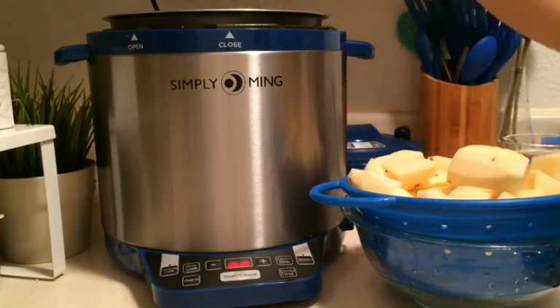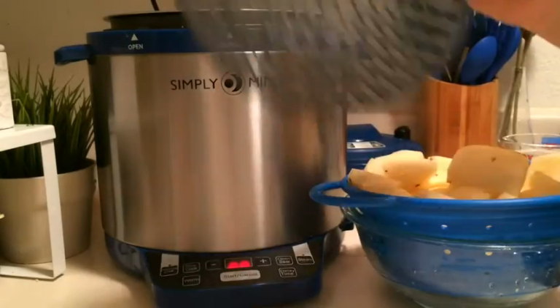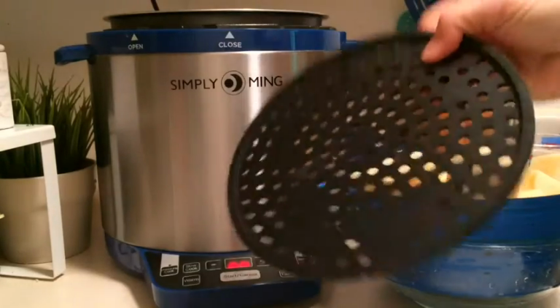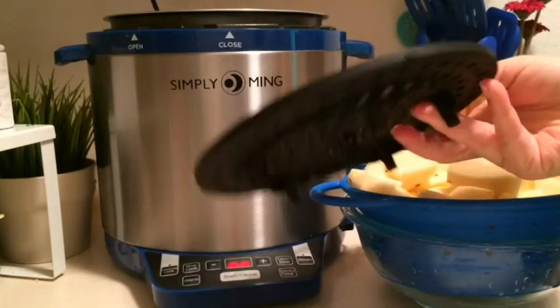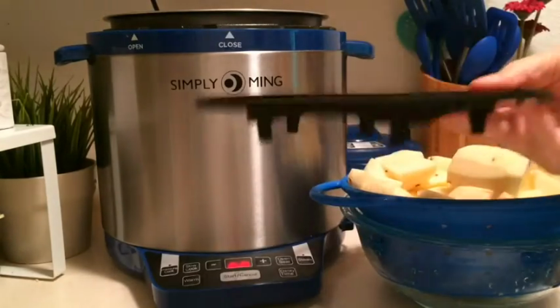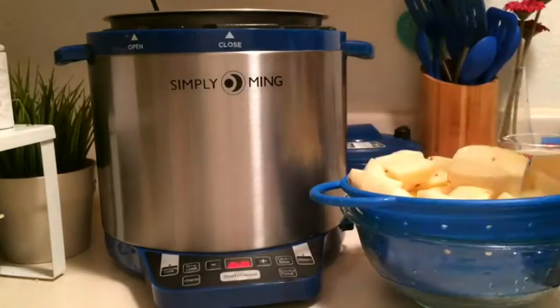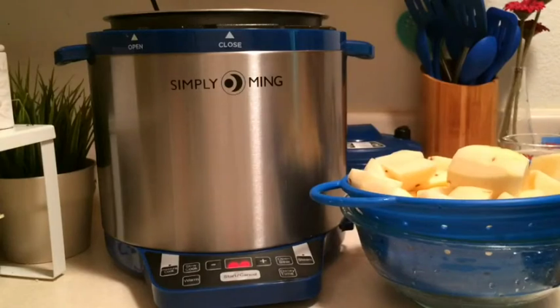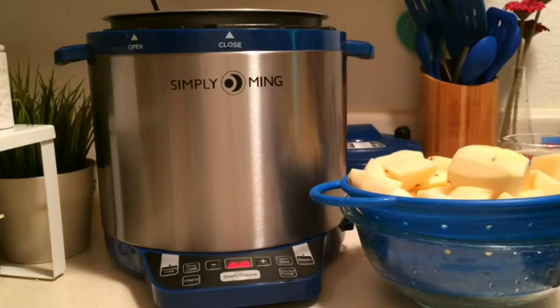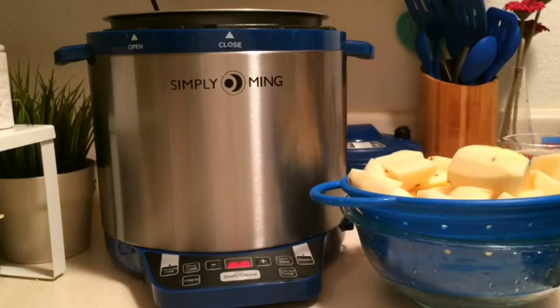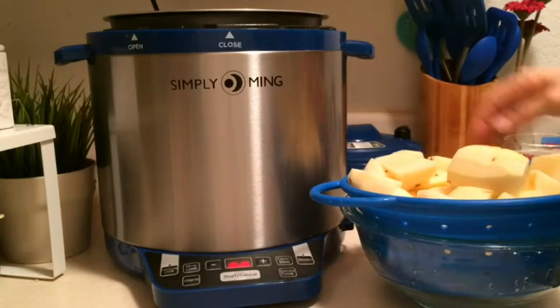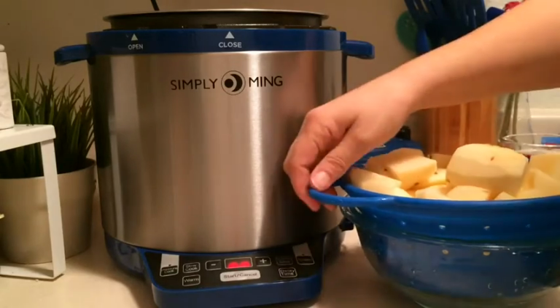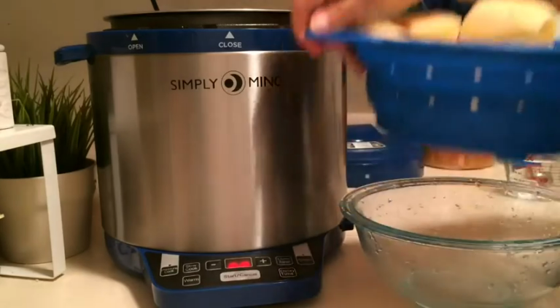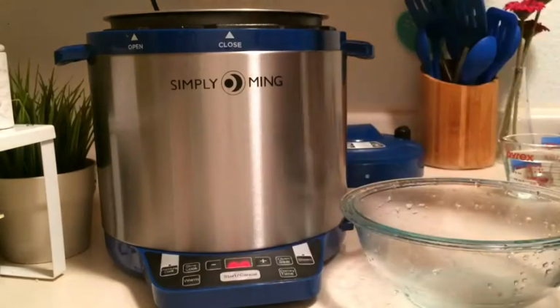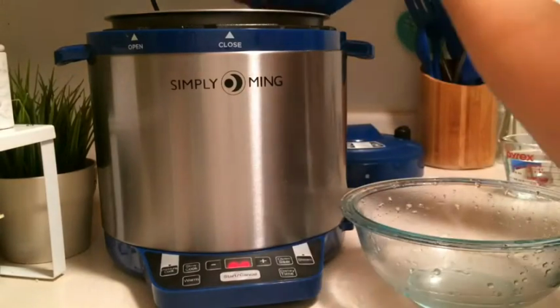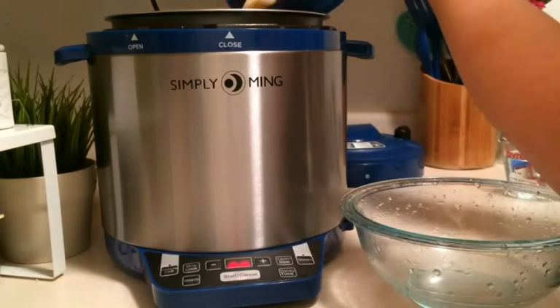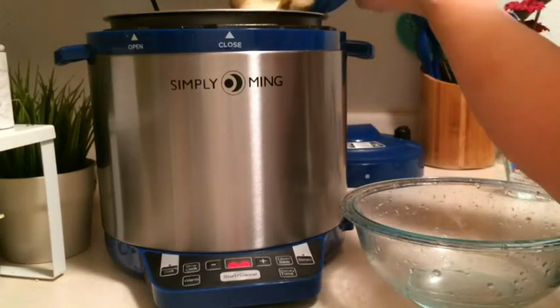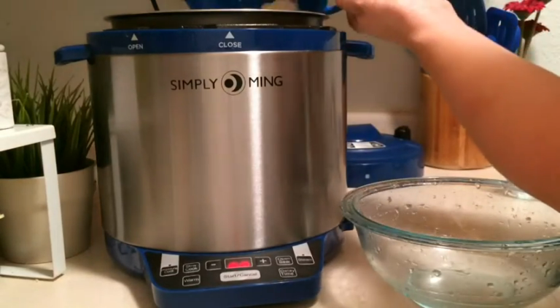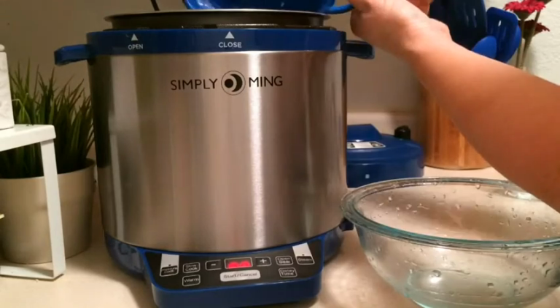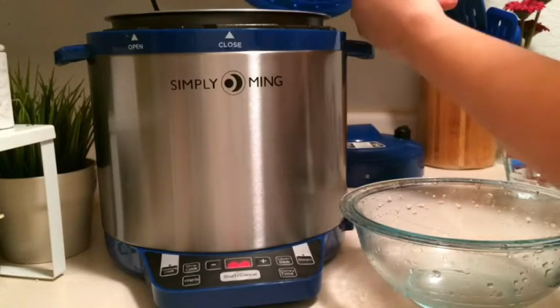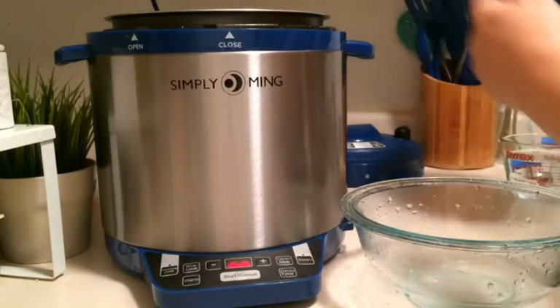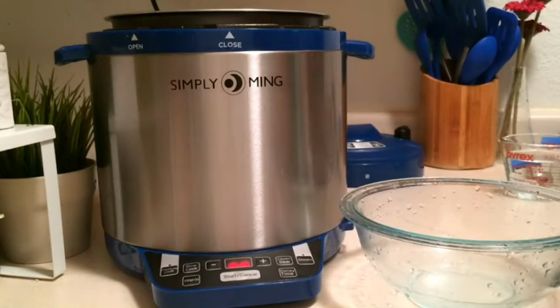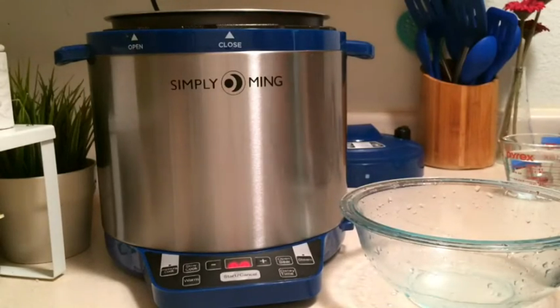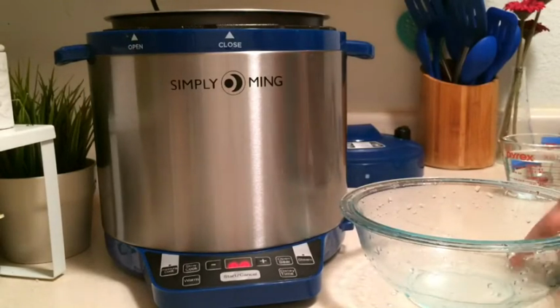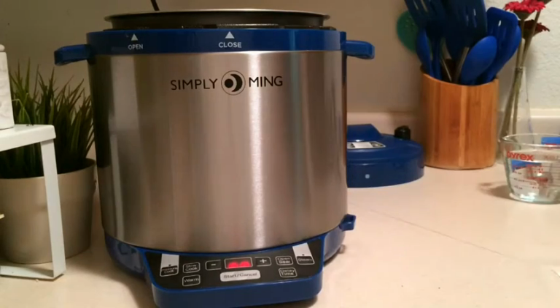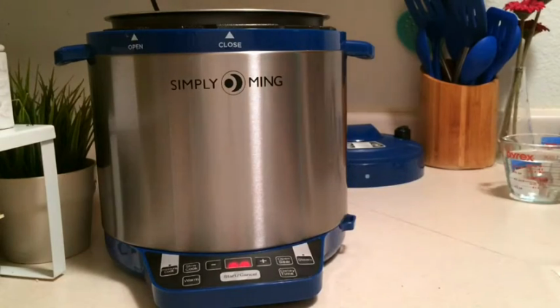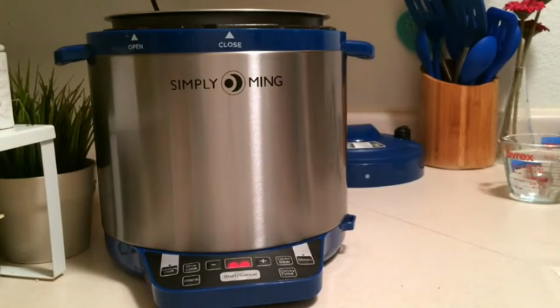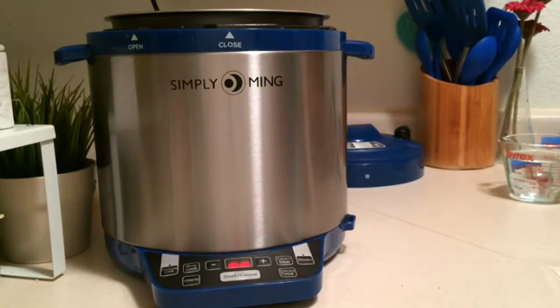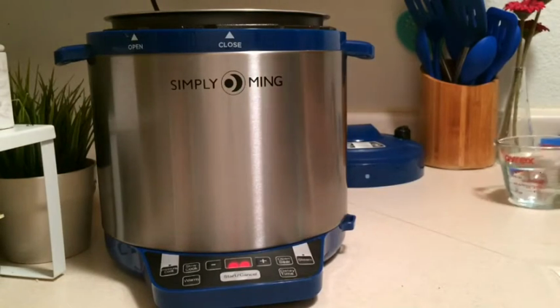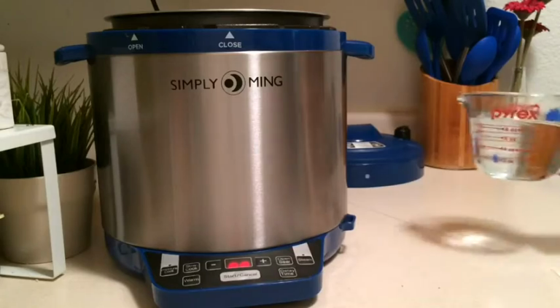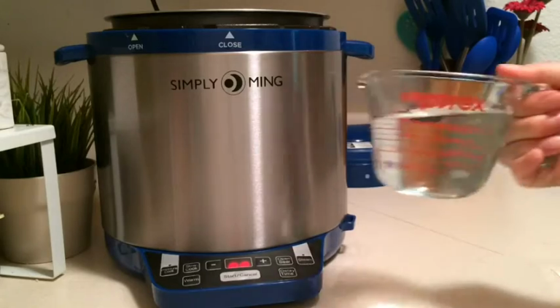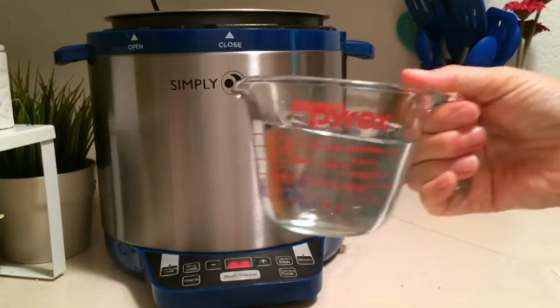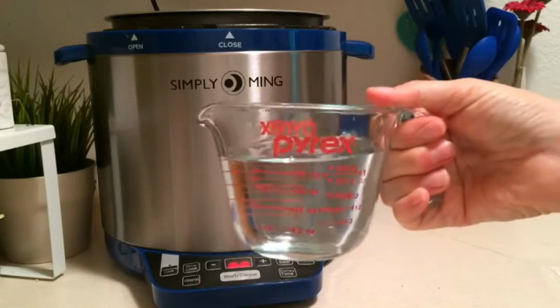I still have my silicone tray in there — don't need that. So we're going to go ahead and just put the potatoes in, and believe it or not, you don't need much water when you do this in a pressure cooker, which is great.